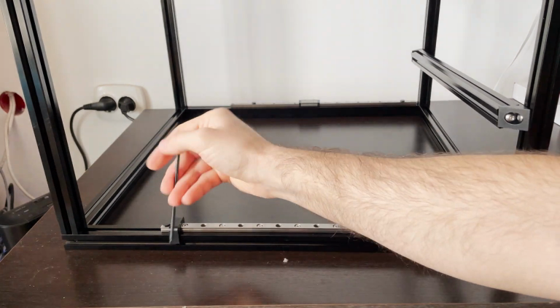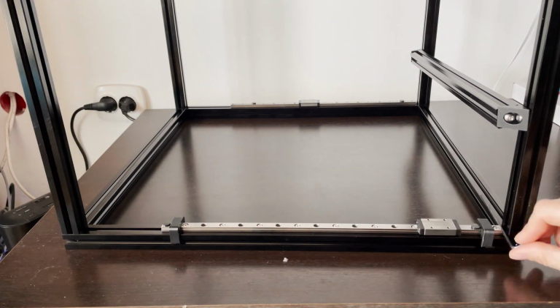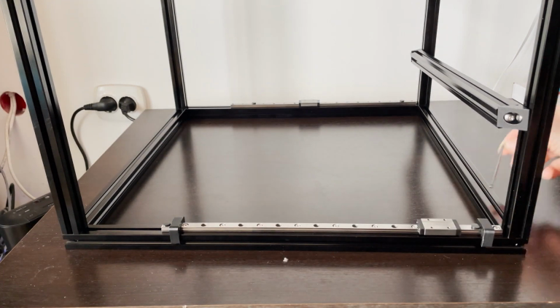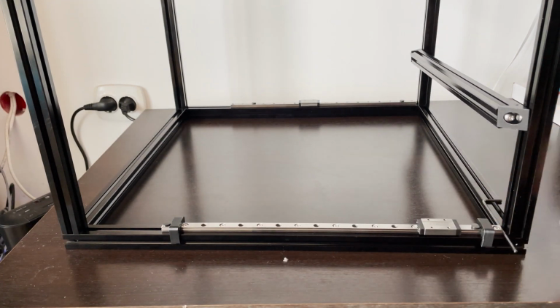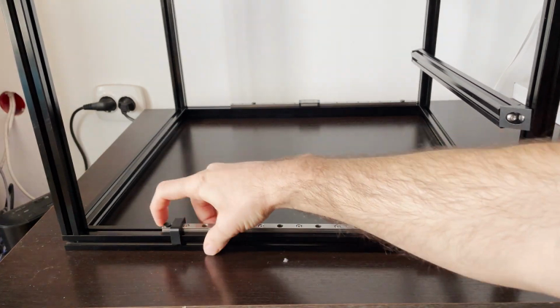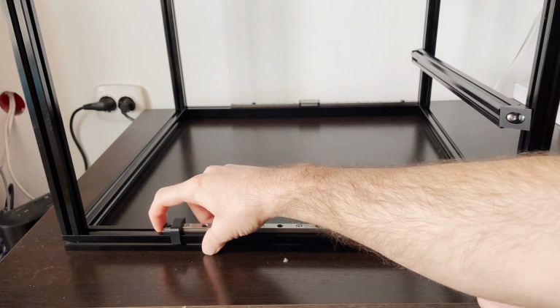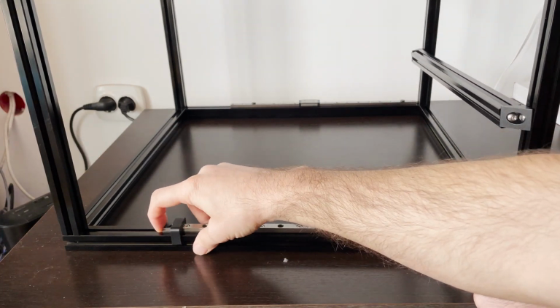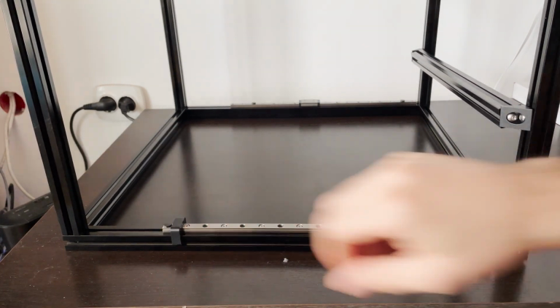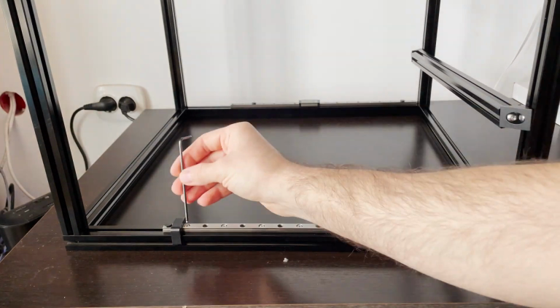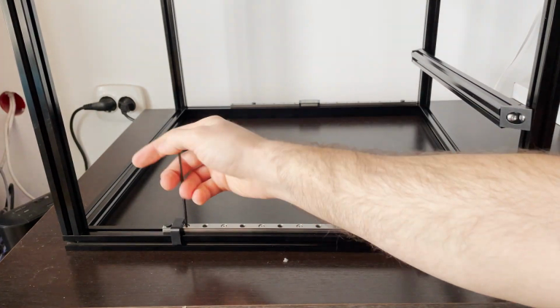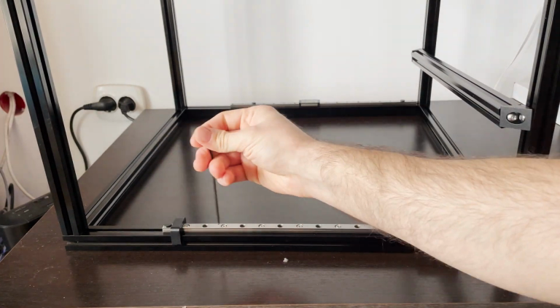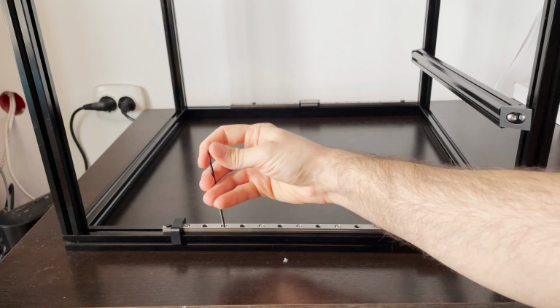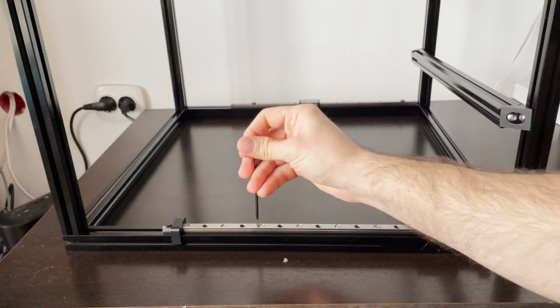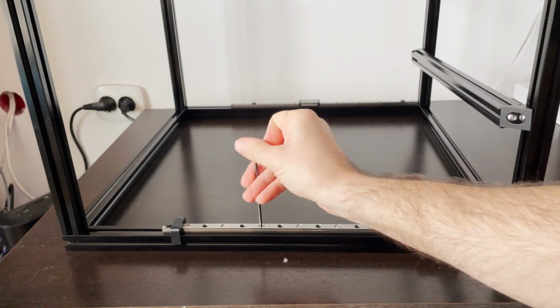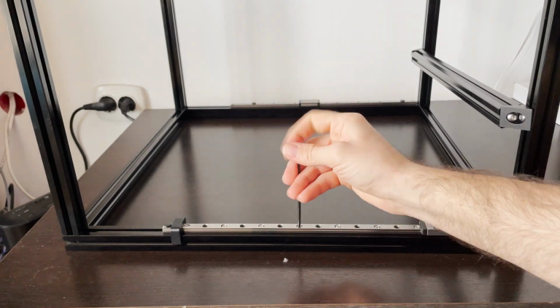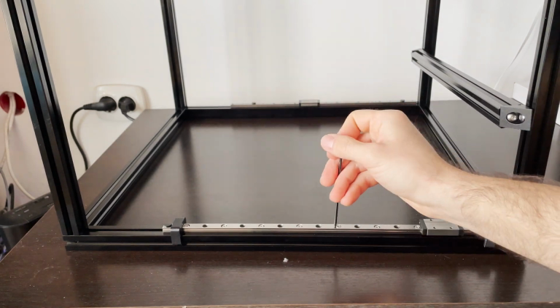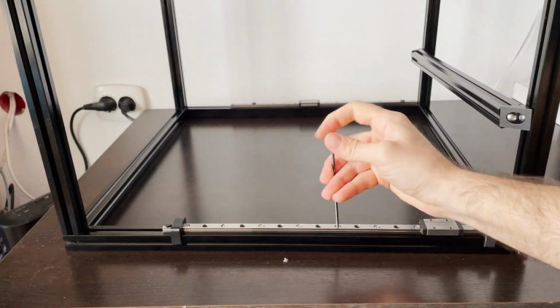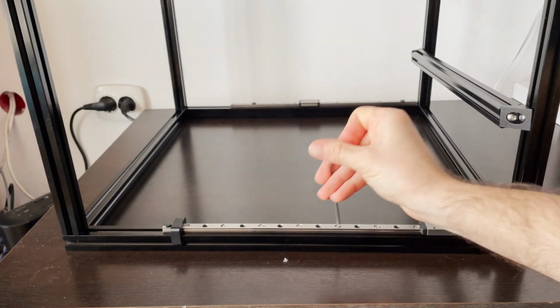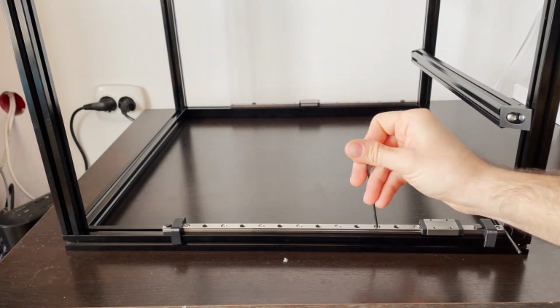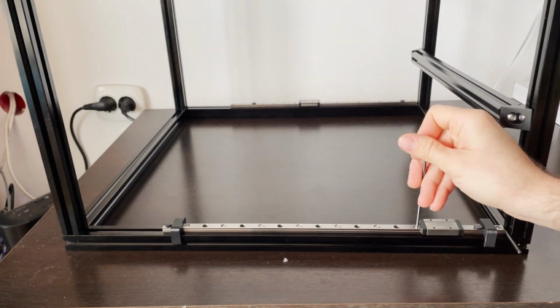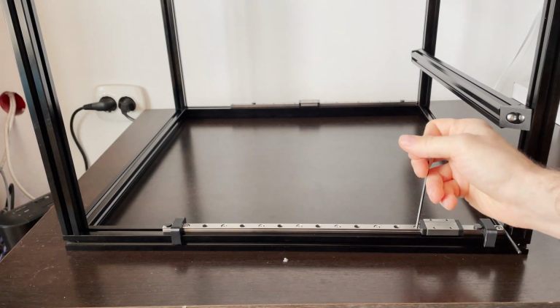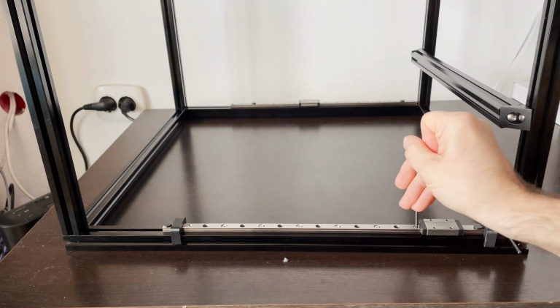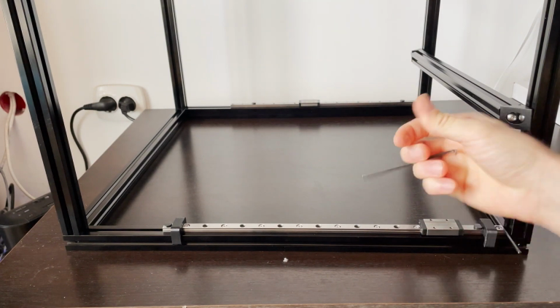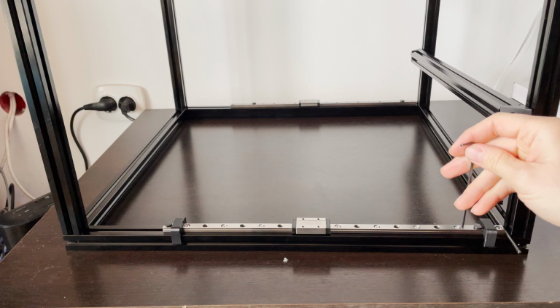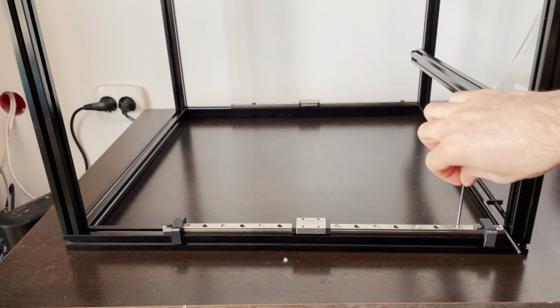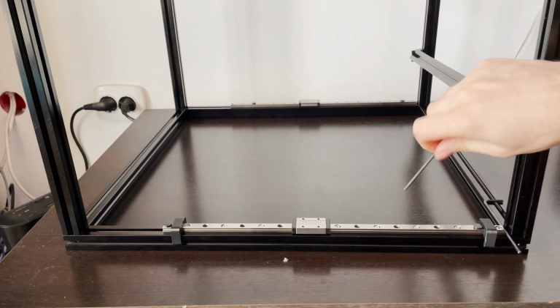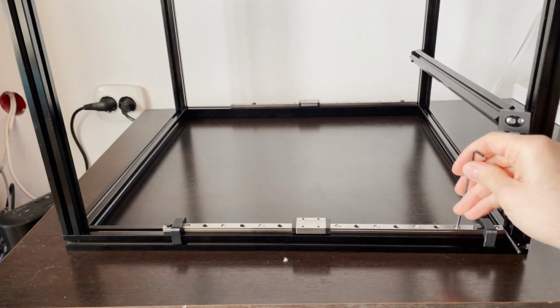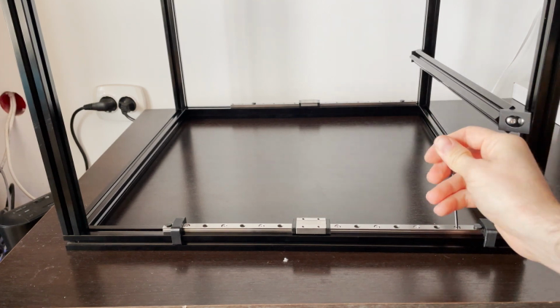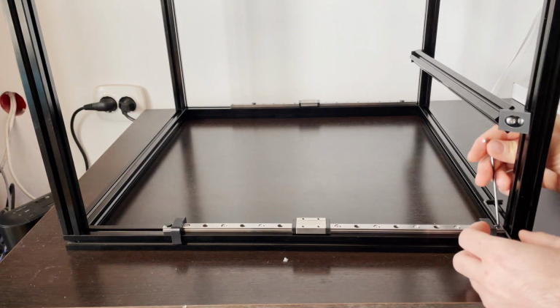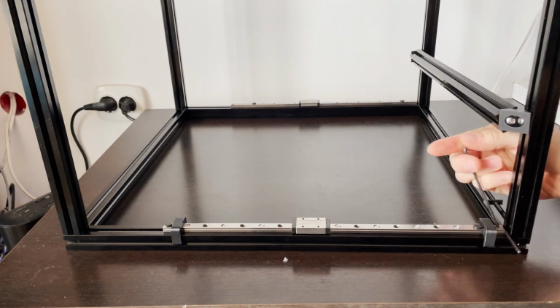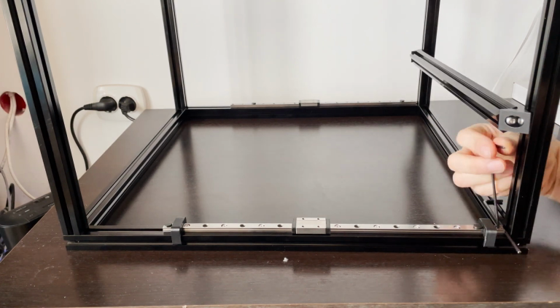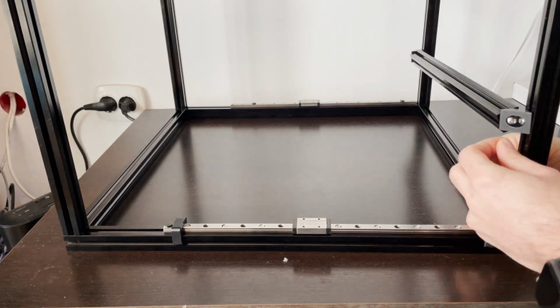After doing this for all the rails we're finished with this part of the assembly. Thanks for watching and see you soon! Bye!